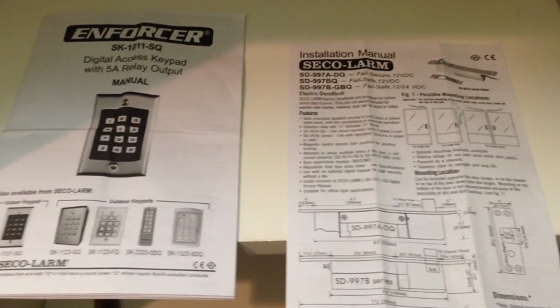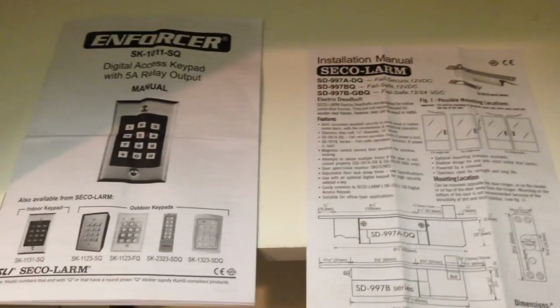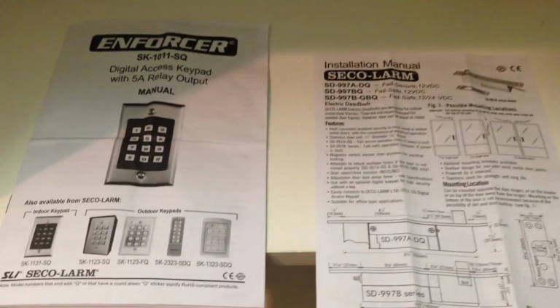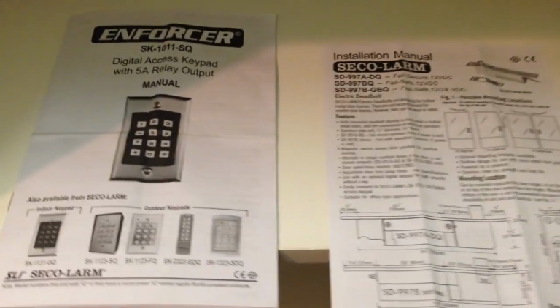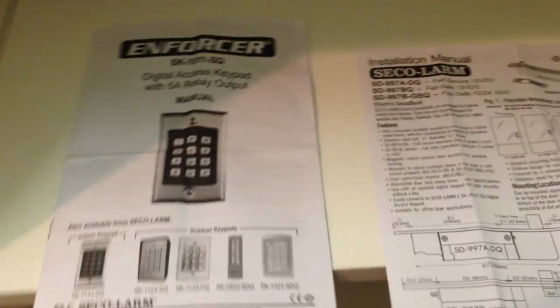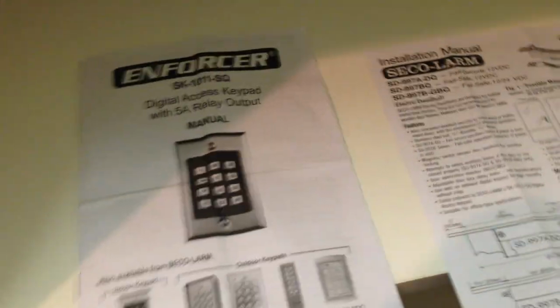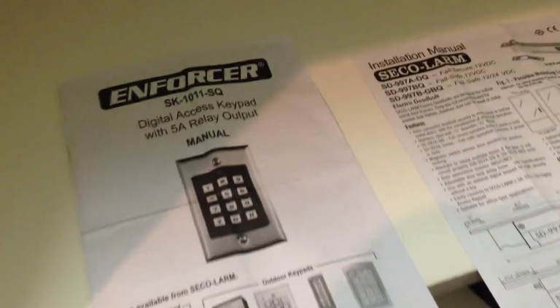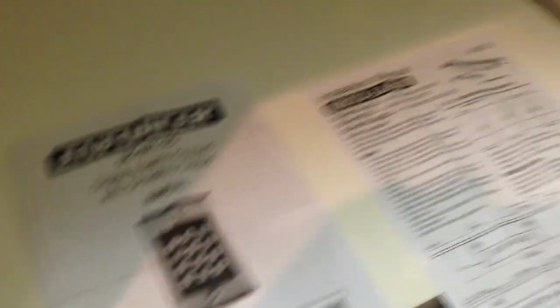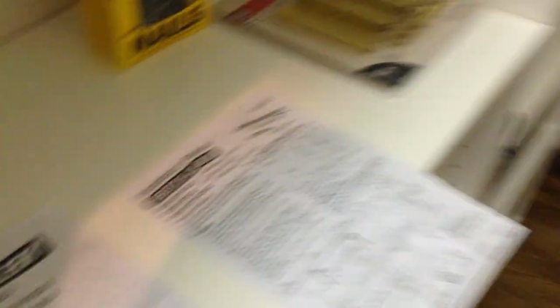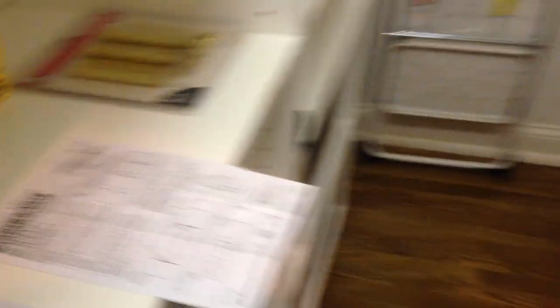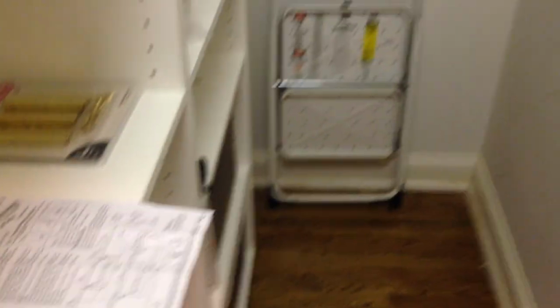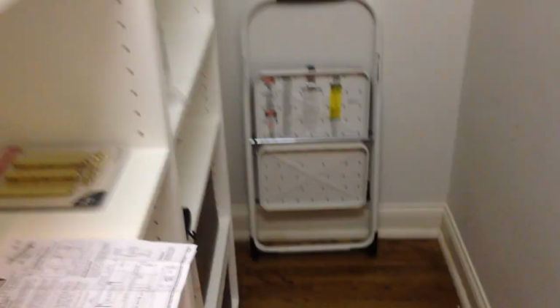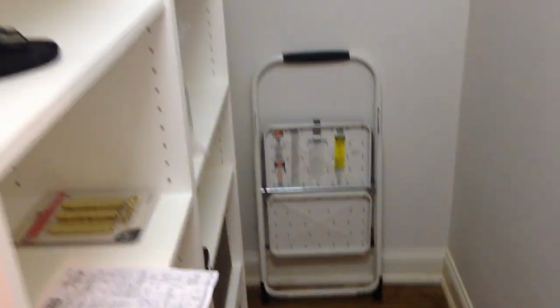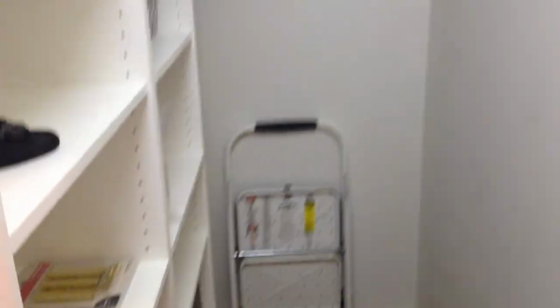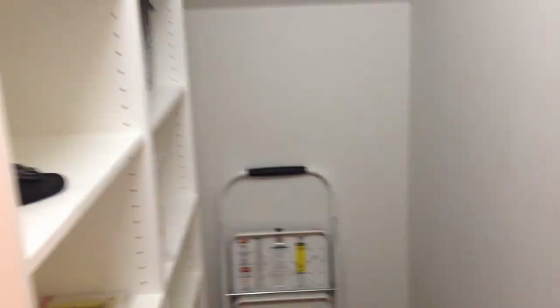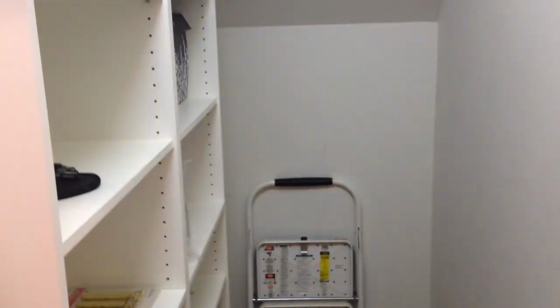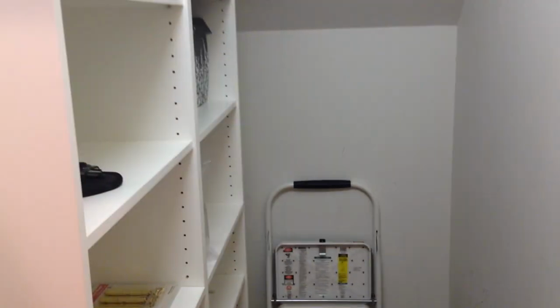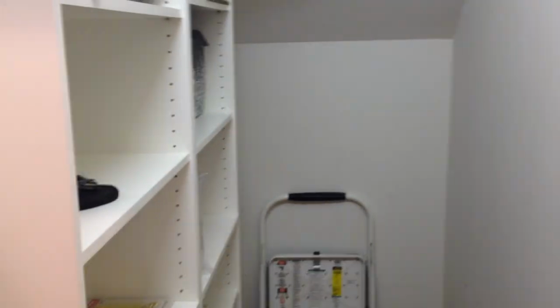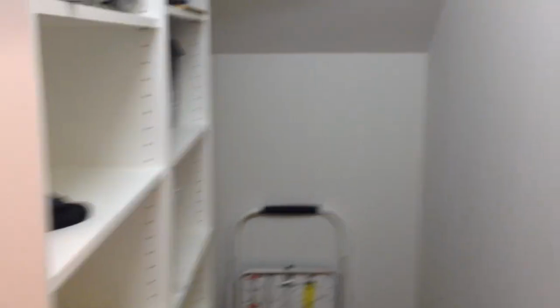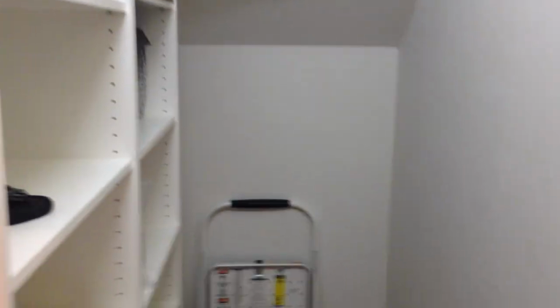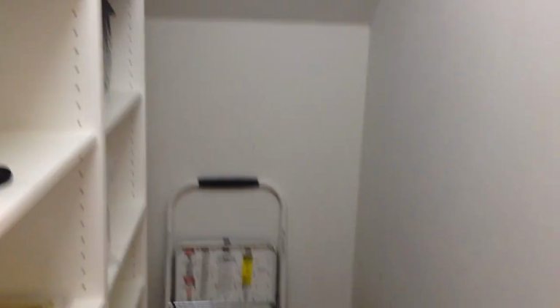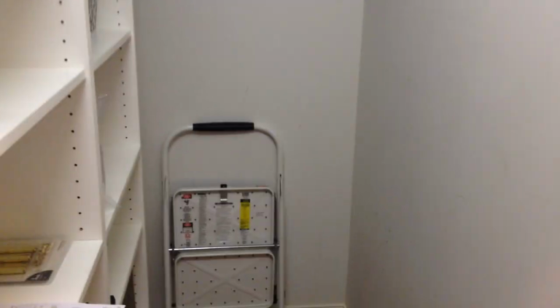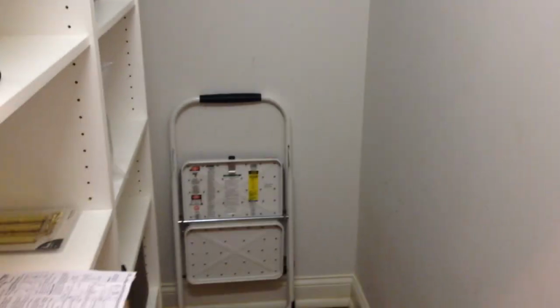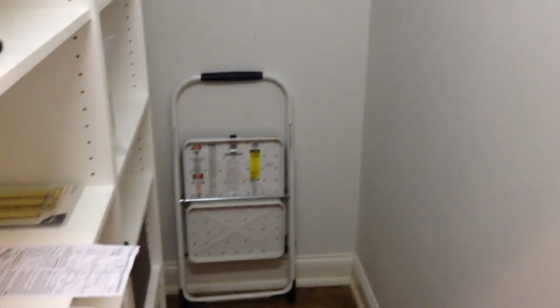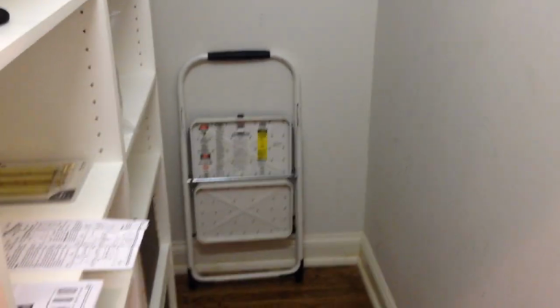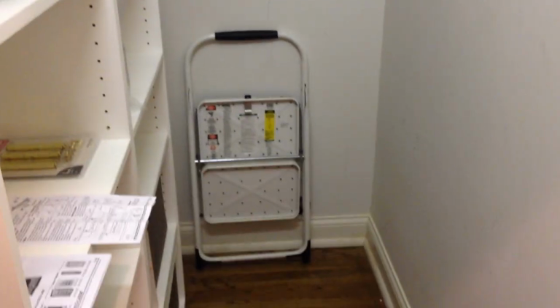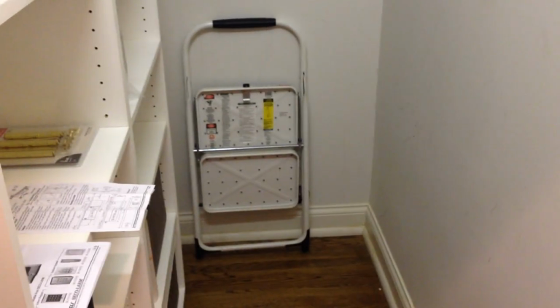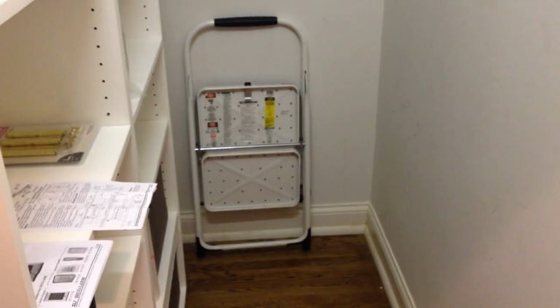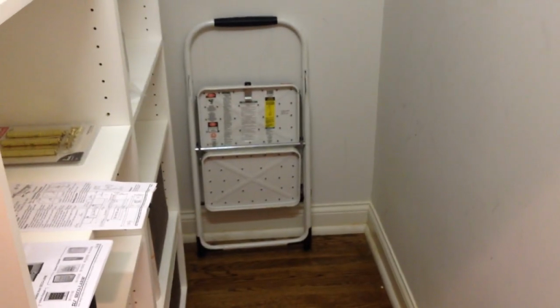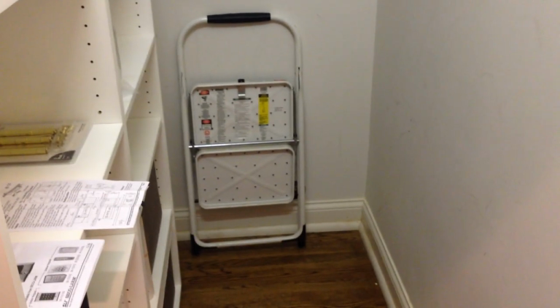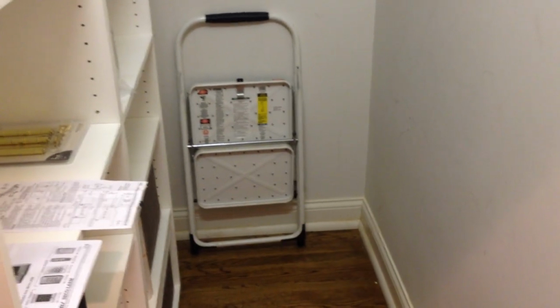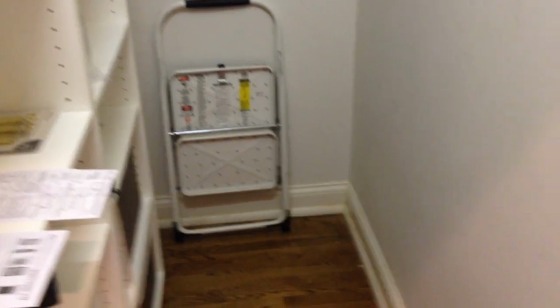I hooked that up to a digital keypad in an adjacent closet. So what you have basically is a hall closet where we are going to store our firearms.